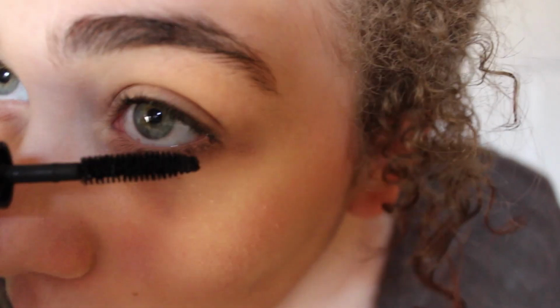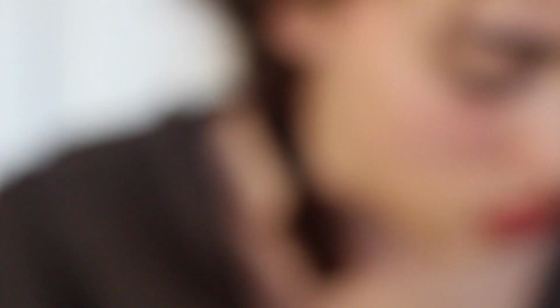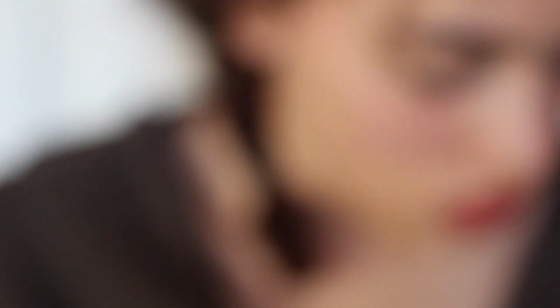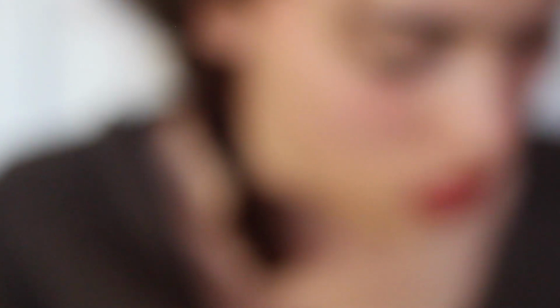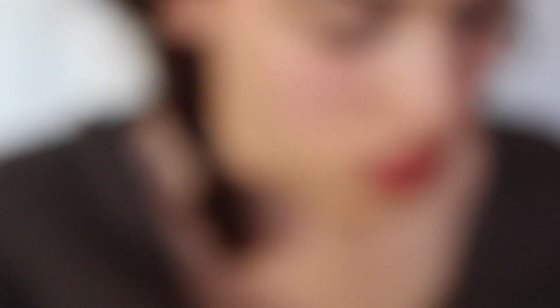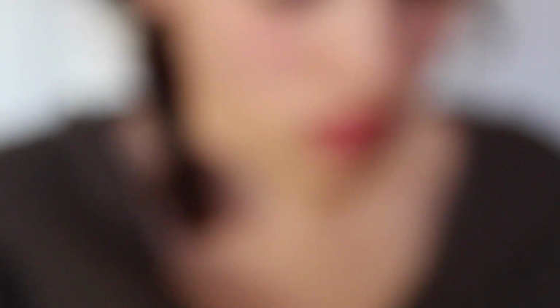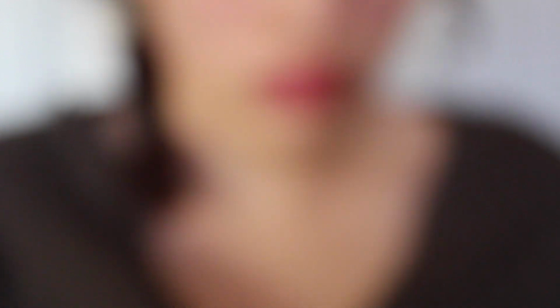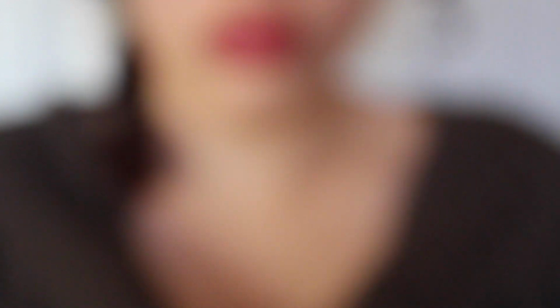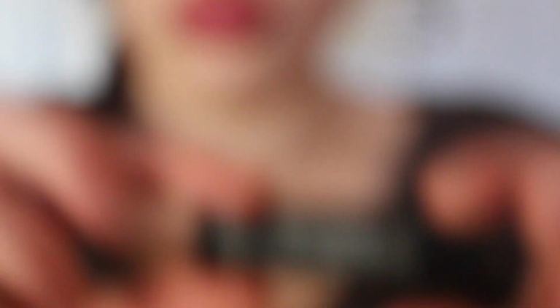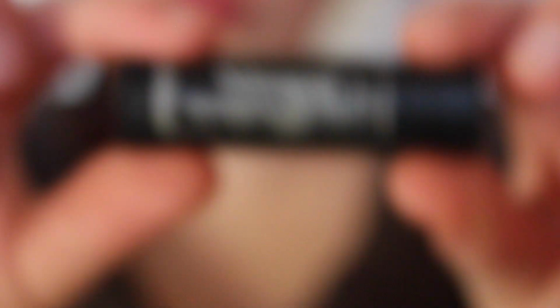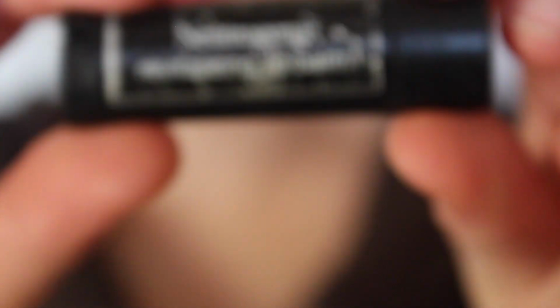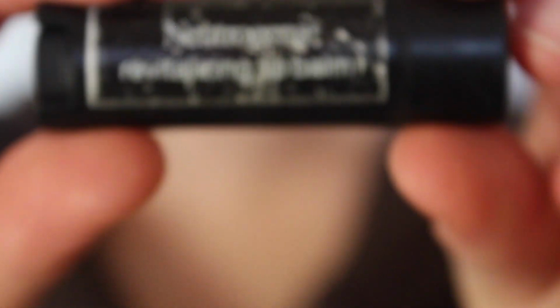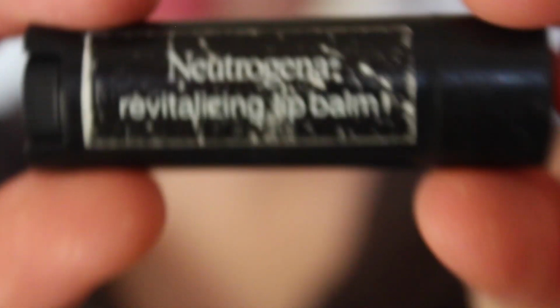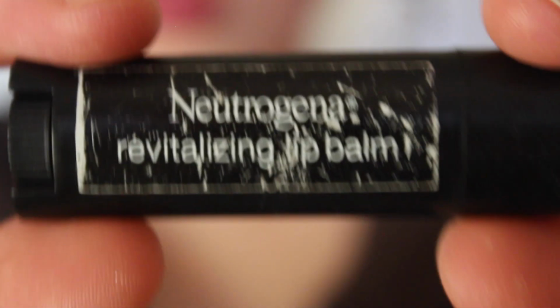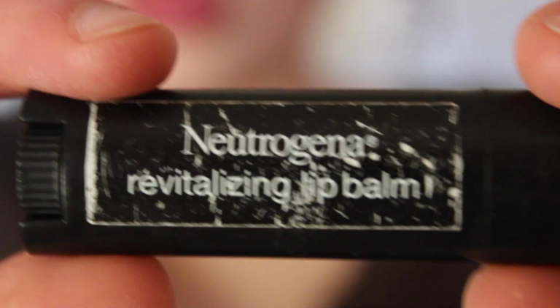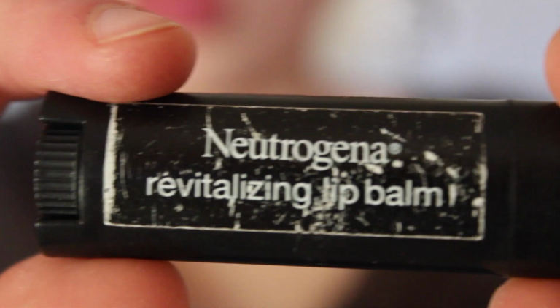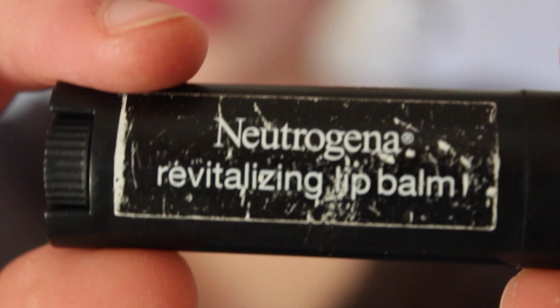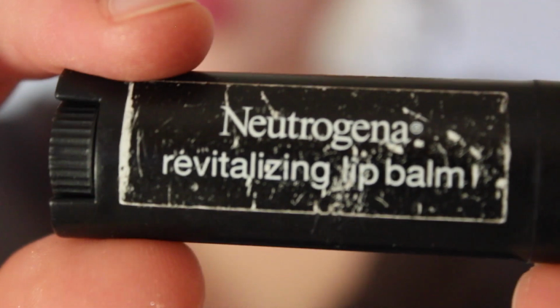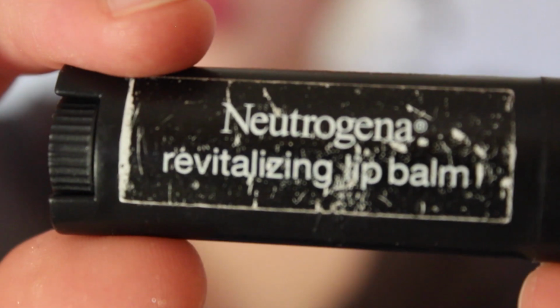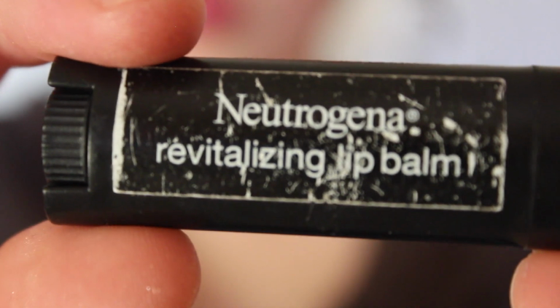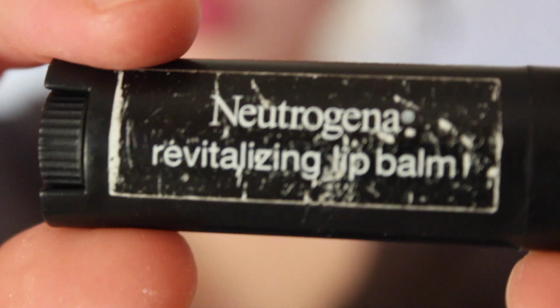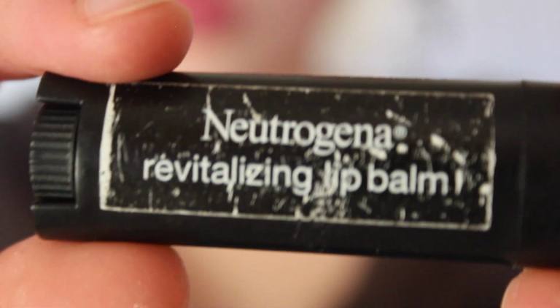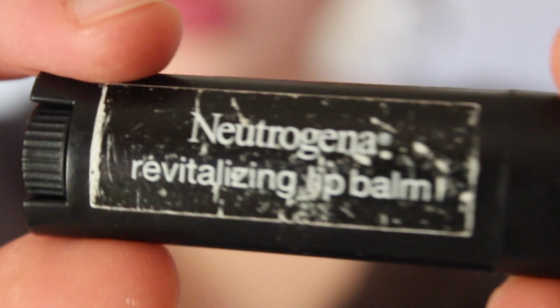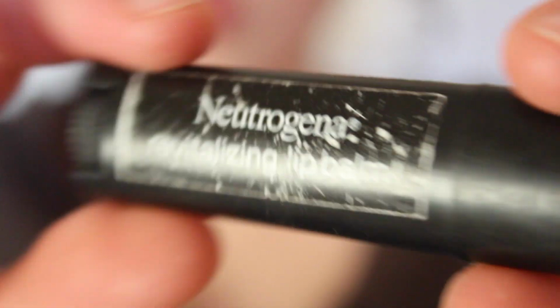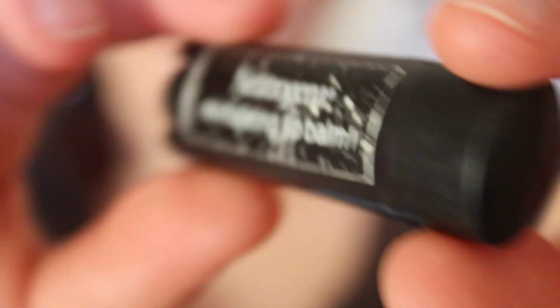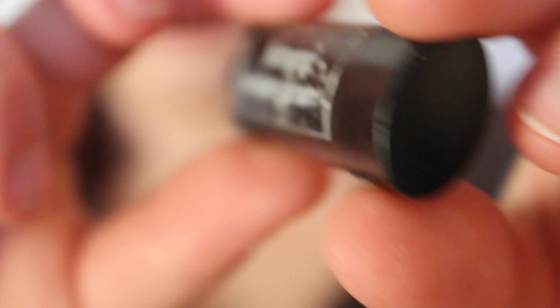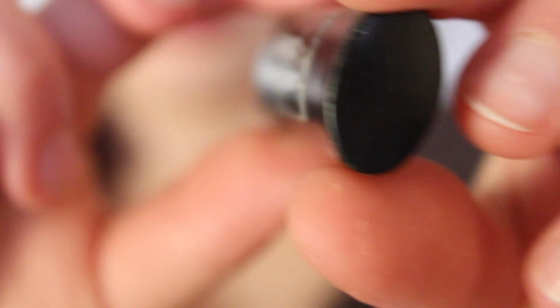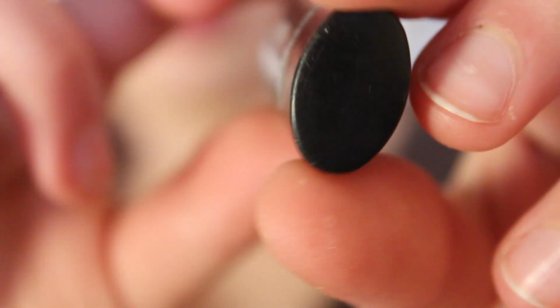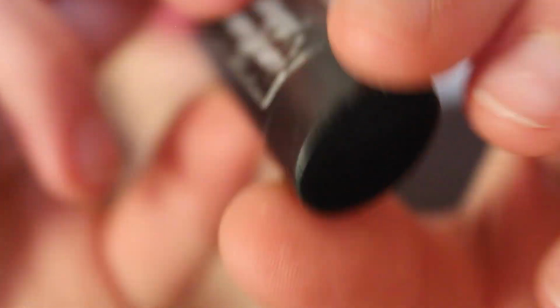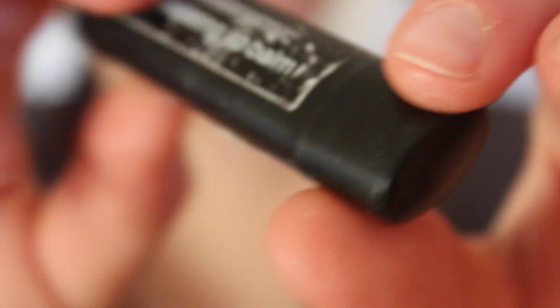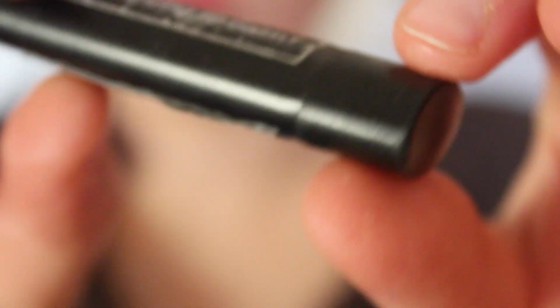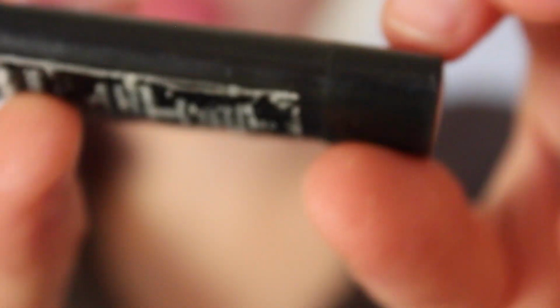I almost forgot I had to moisturize my lips. I'm using Neutrogena Revitalizing Lip Balm — I think that's what it's called.